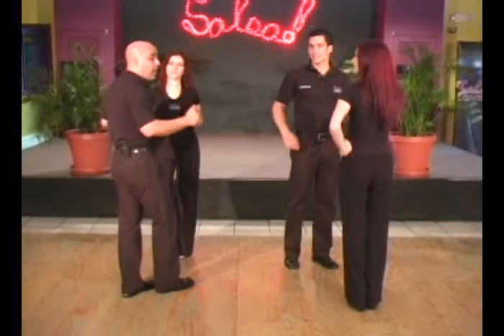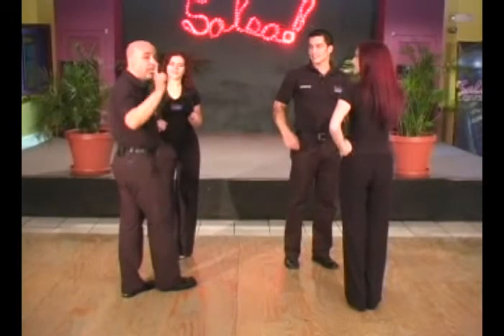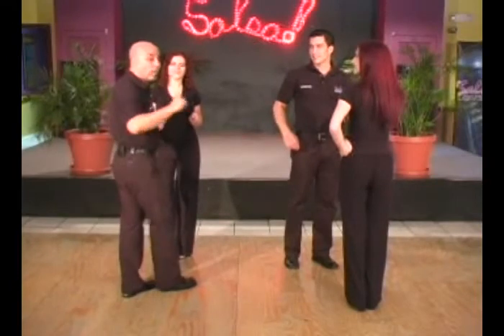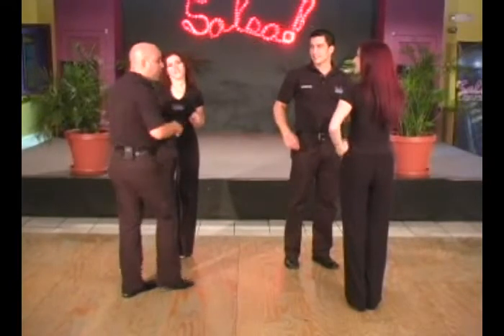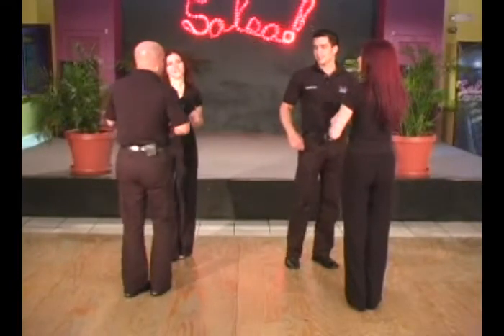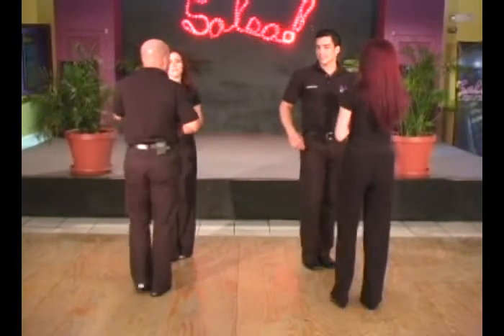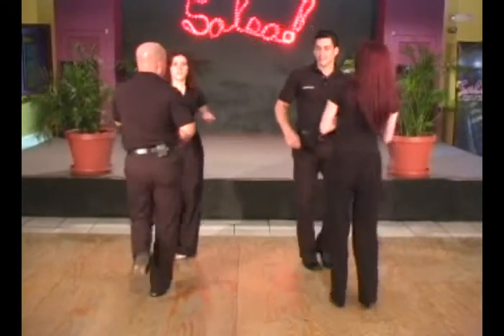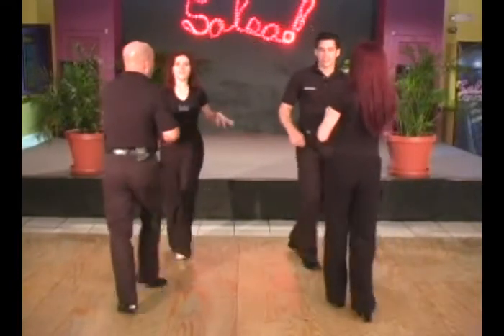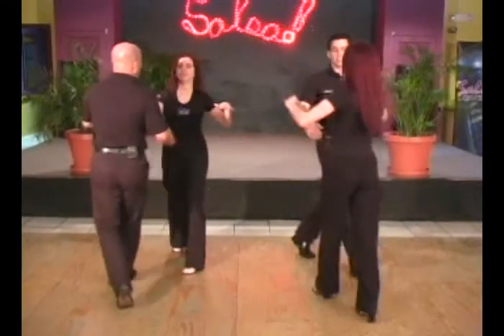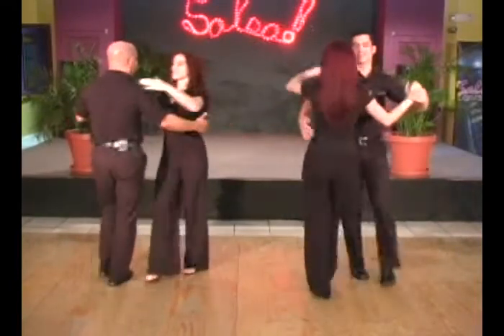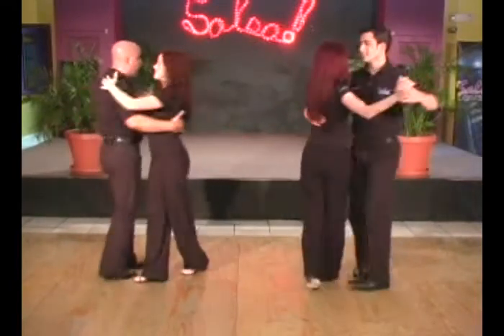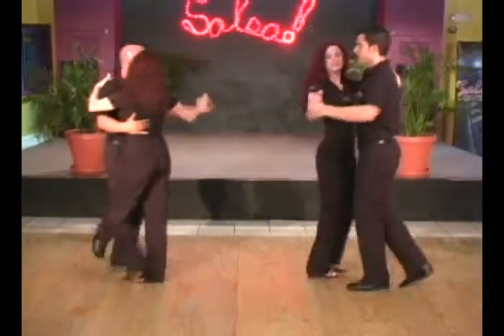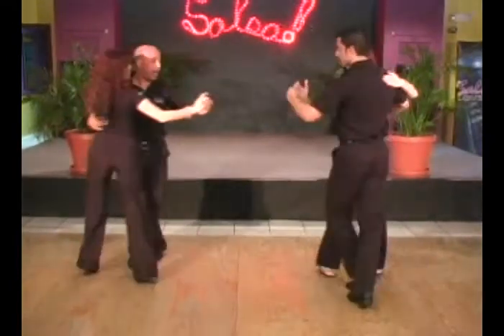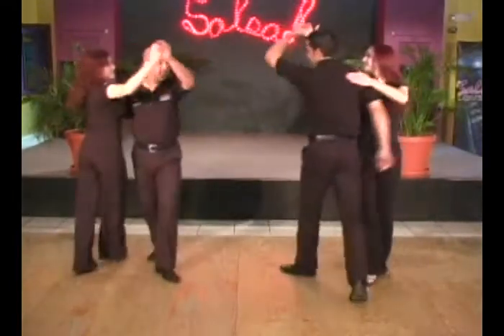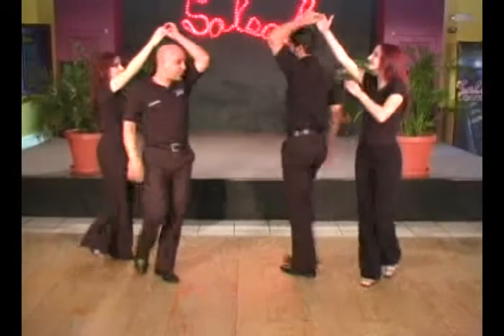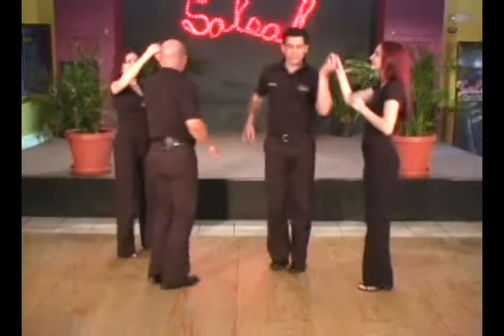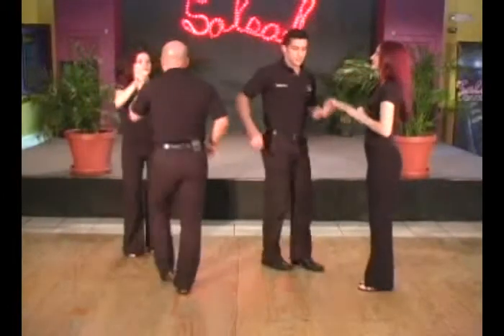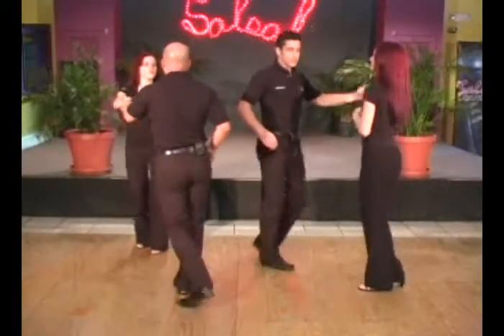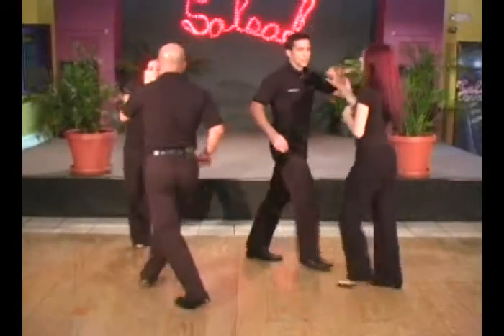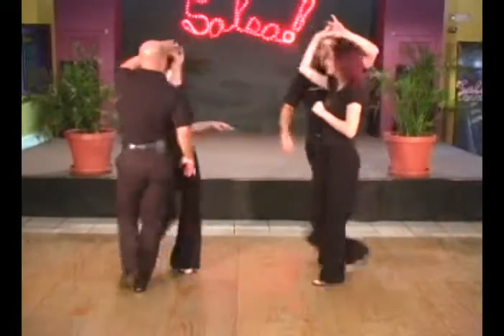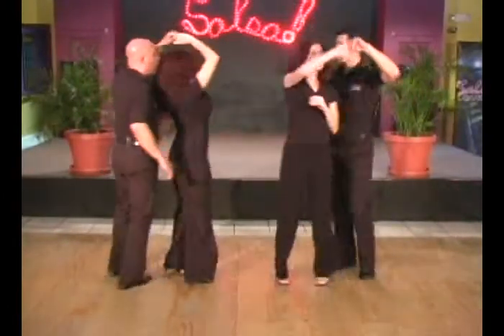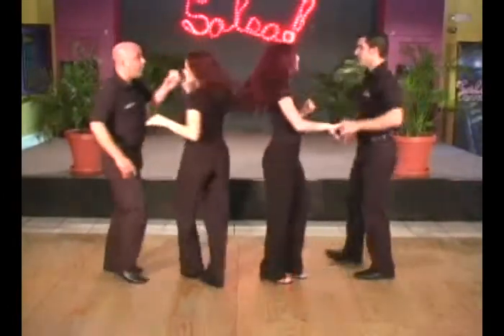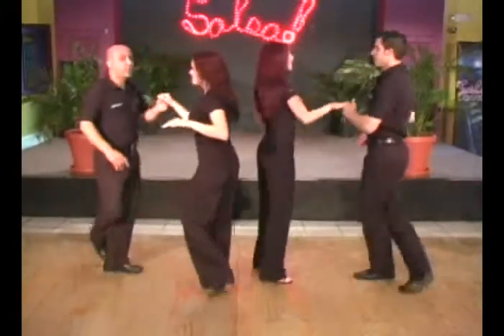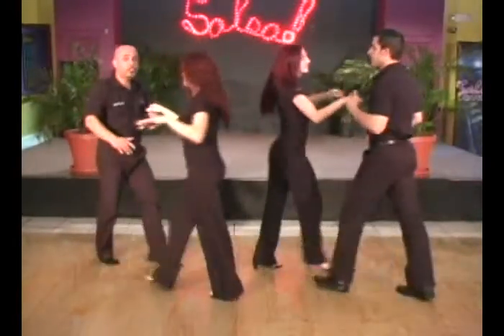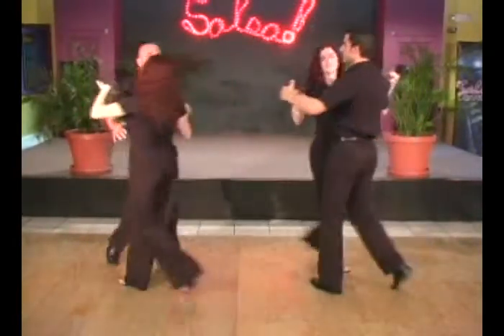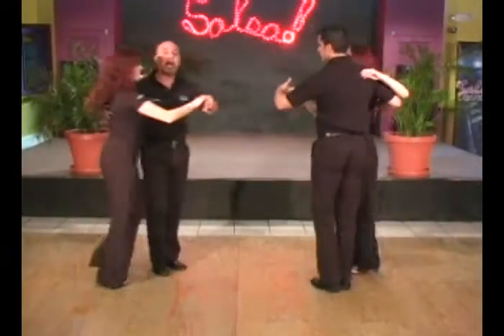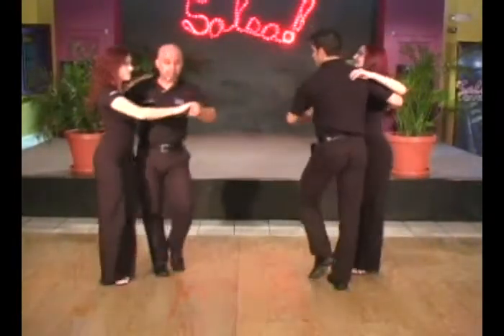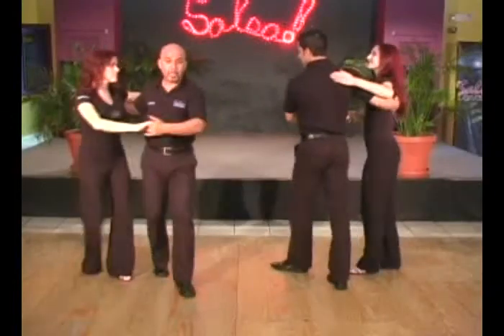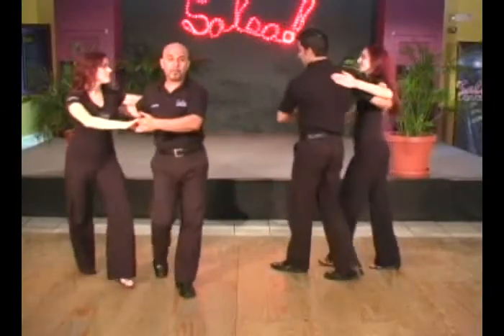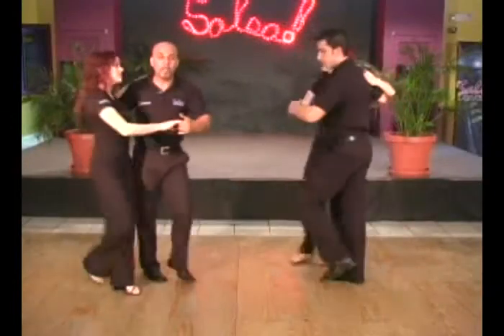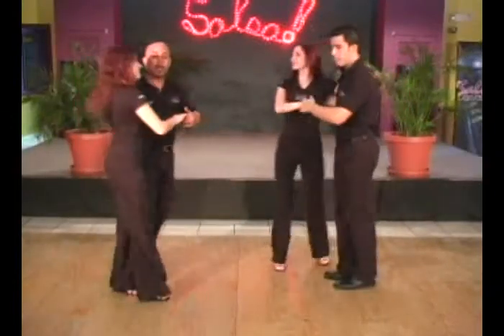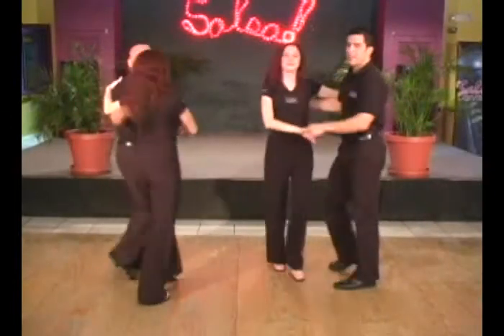Okay, we're going to try that one more time — adios con la hermana. And 1, 2, 3, 5, 6, 7, 1, 2, 3. Bring it to your right shoulder, and step forward to the left, and dile que no.